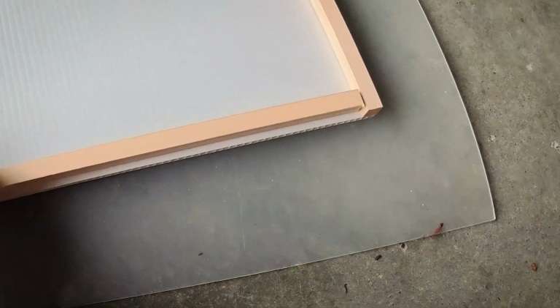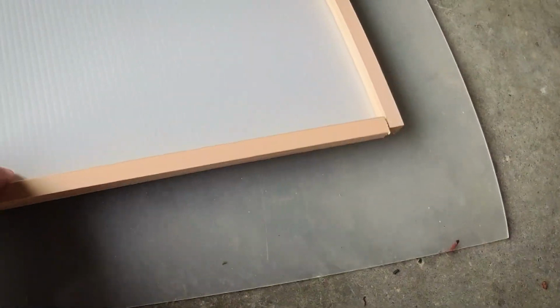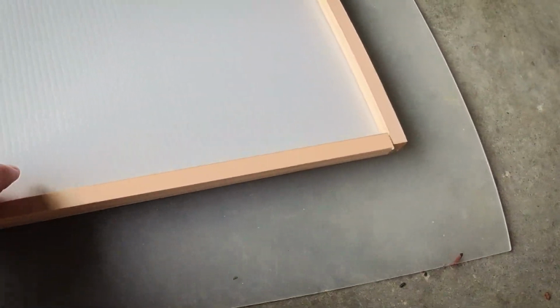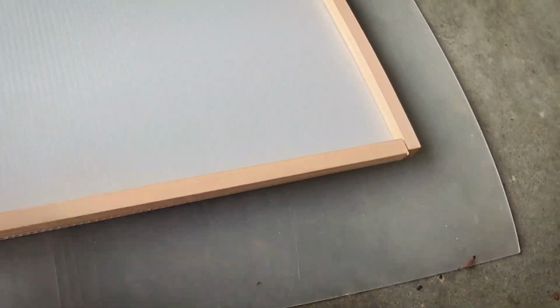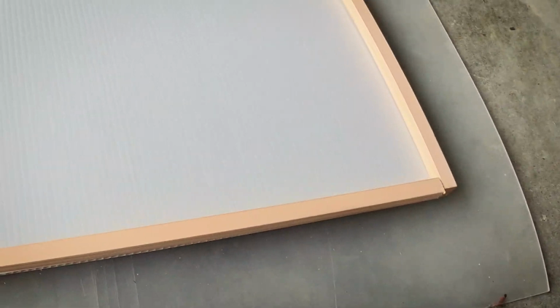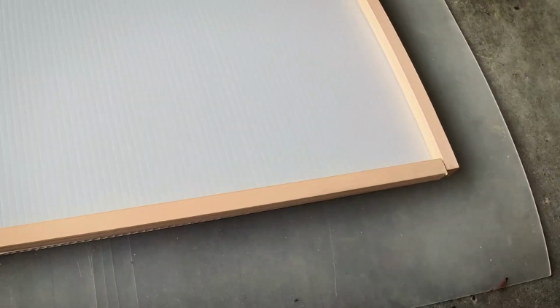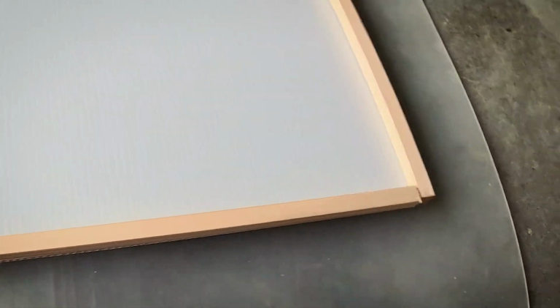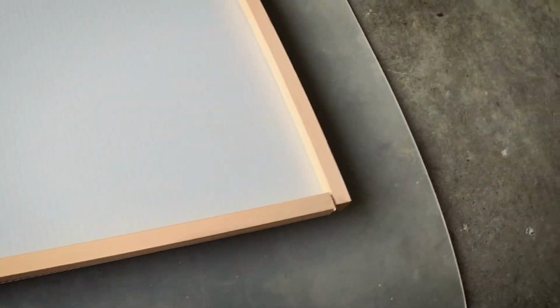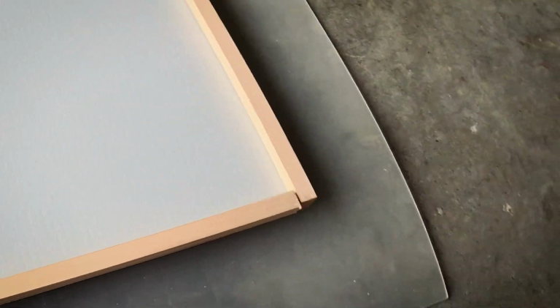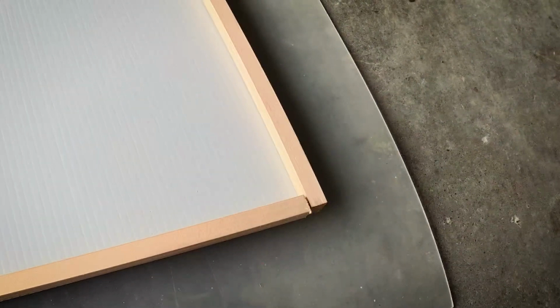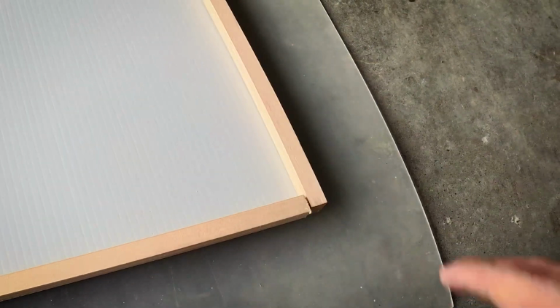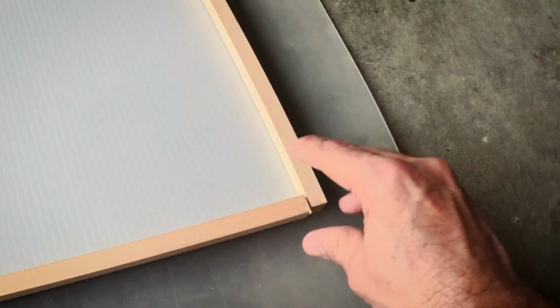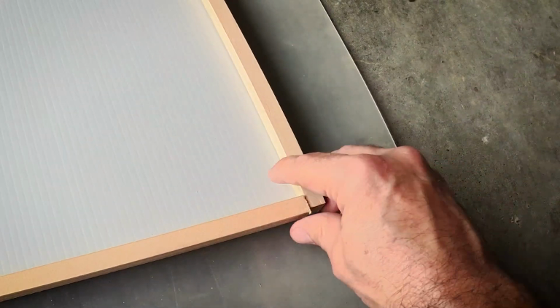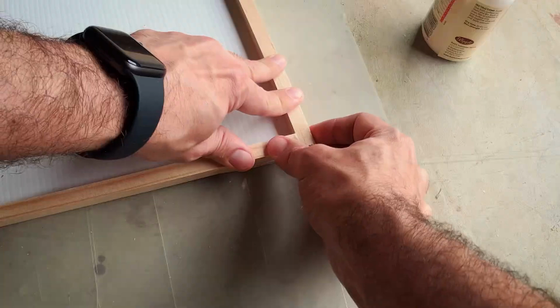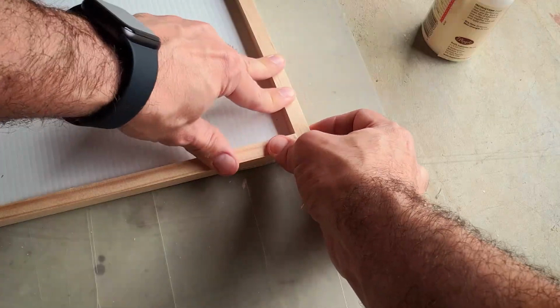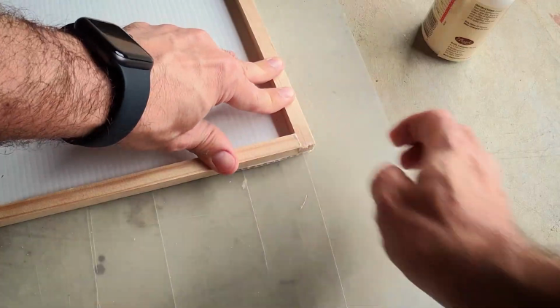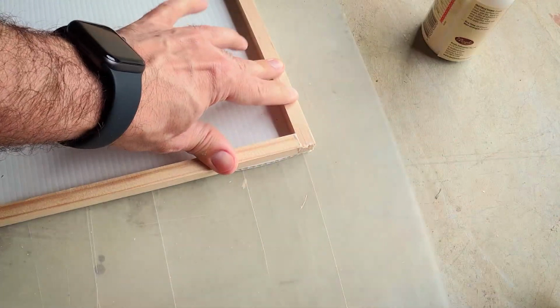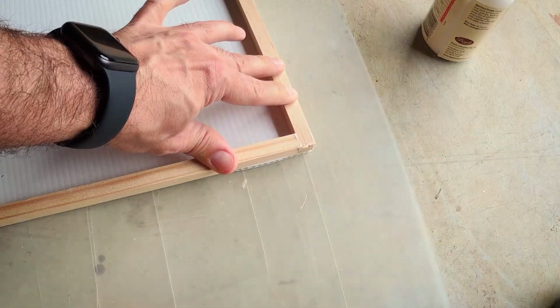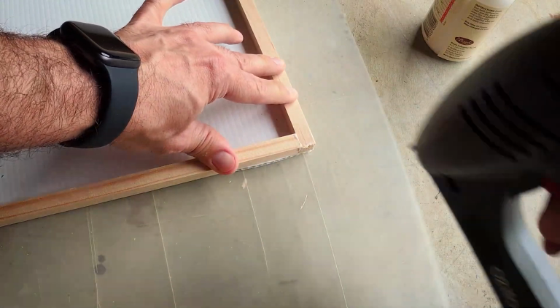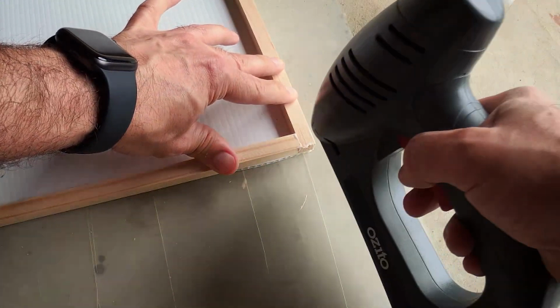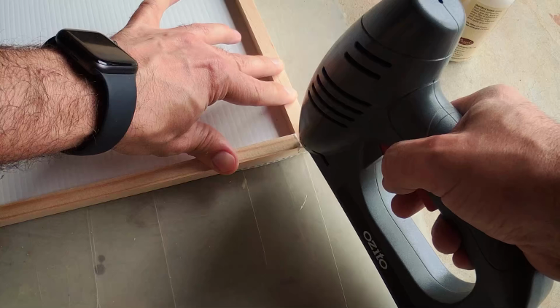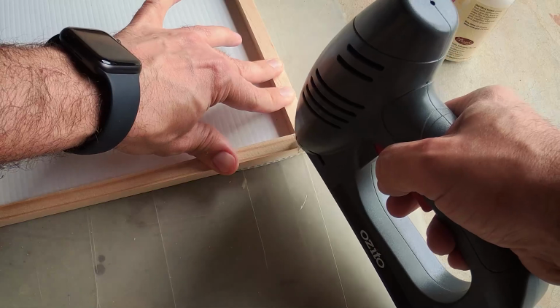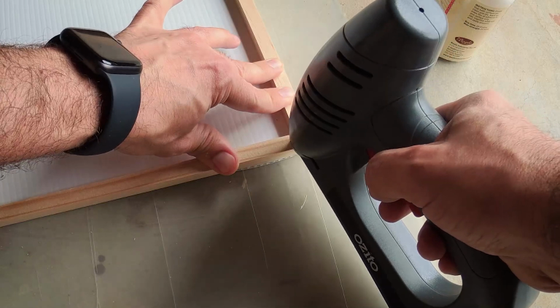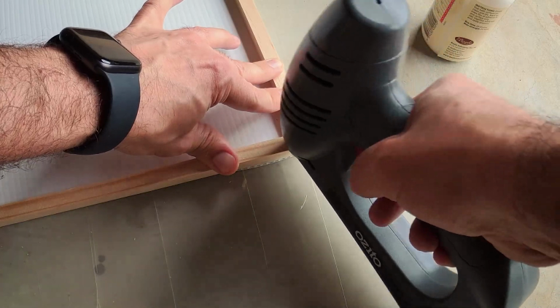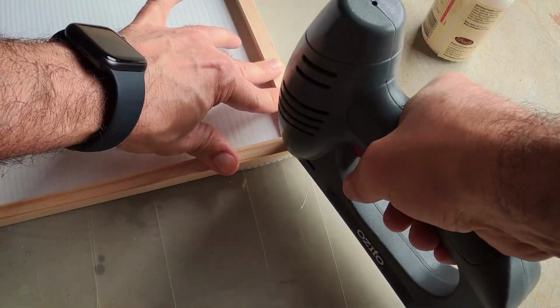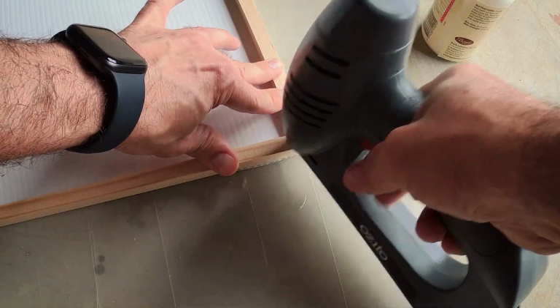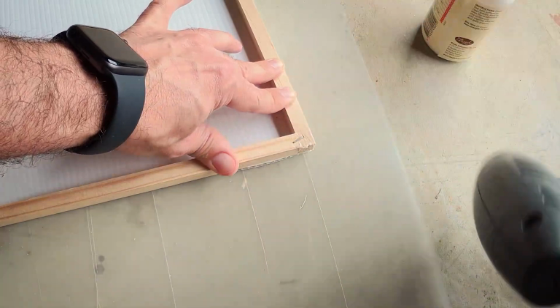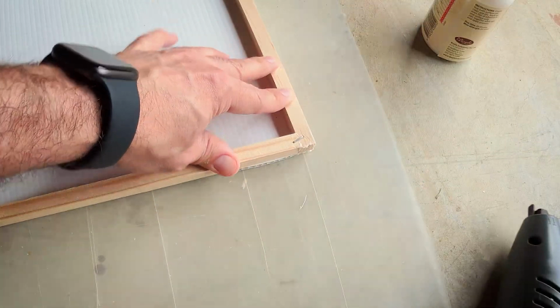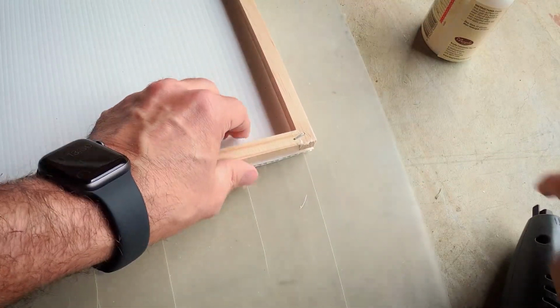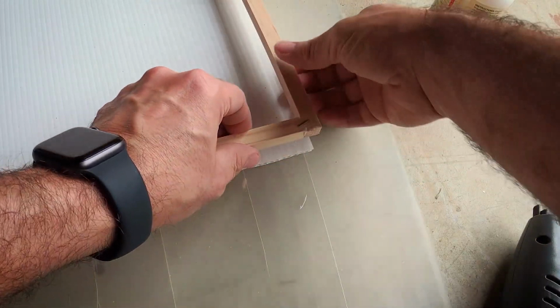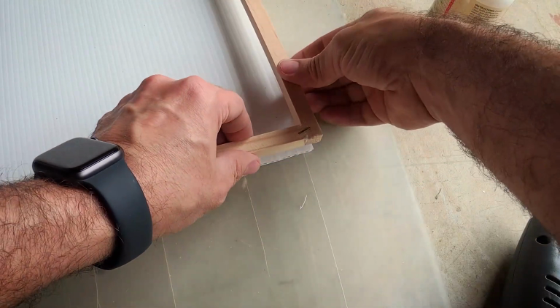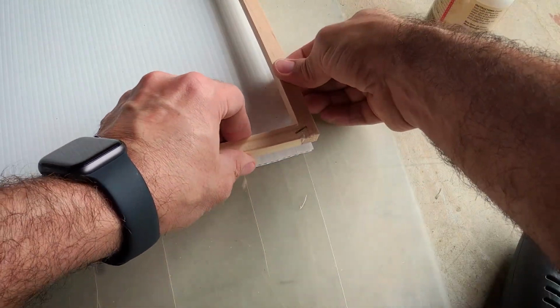To build the frame, I used 10 by 10 dowel sticks, and a staple gun and wood glue to fix the joints in place.